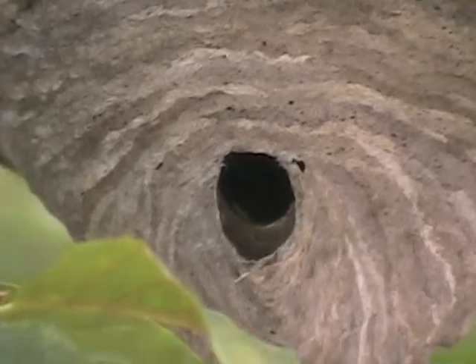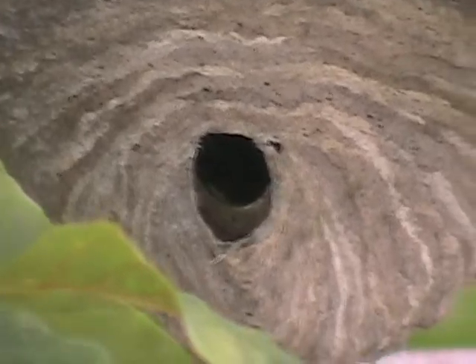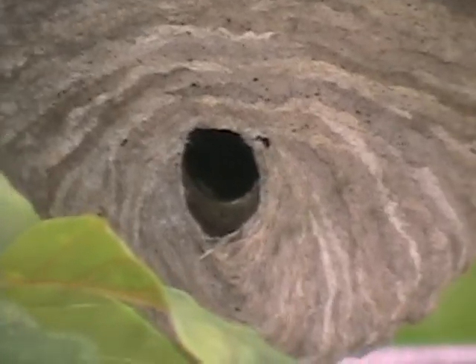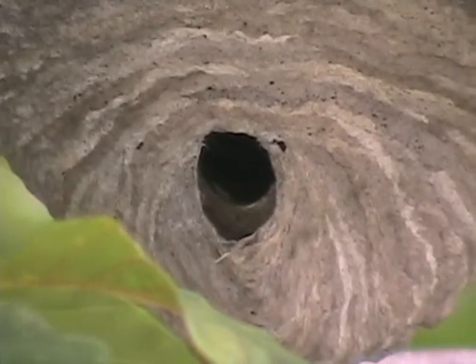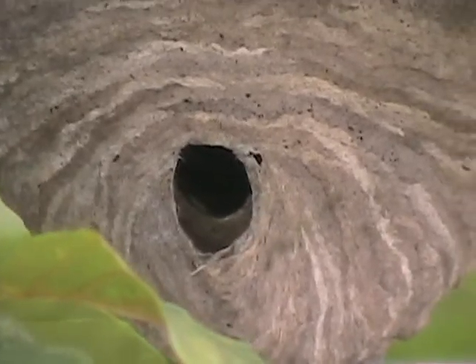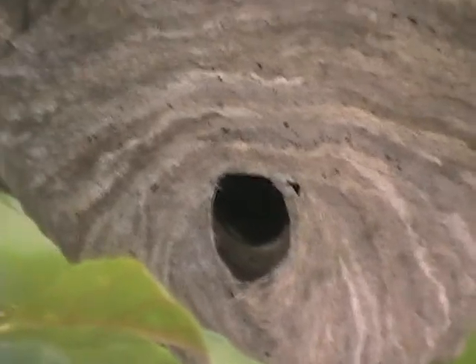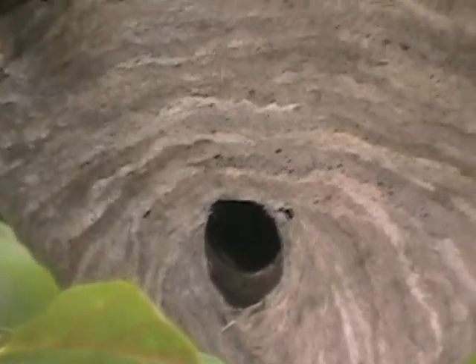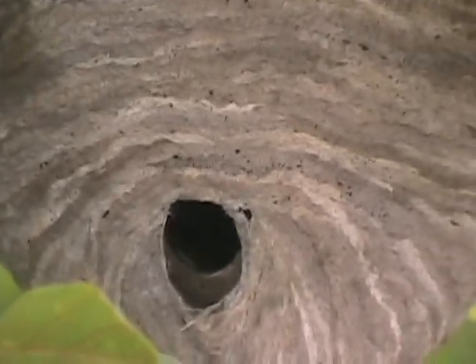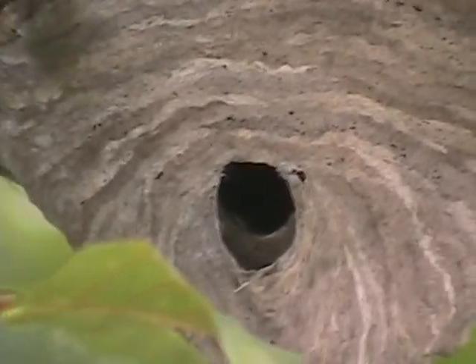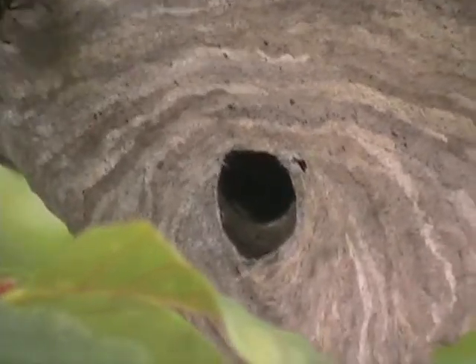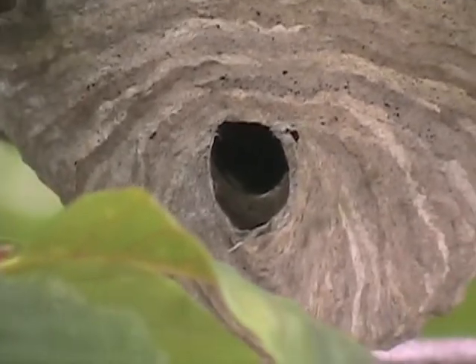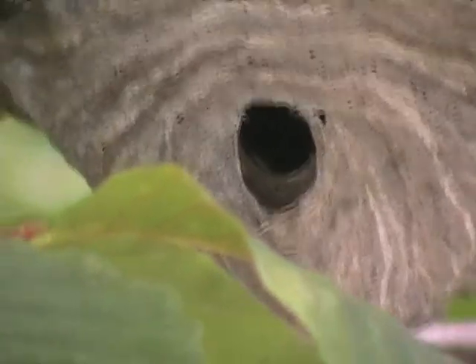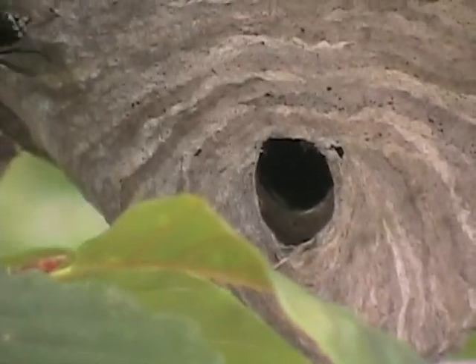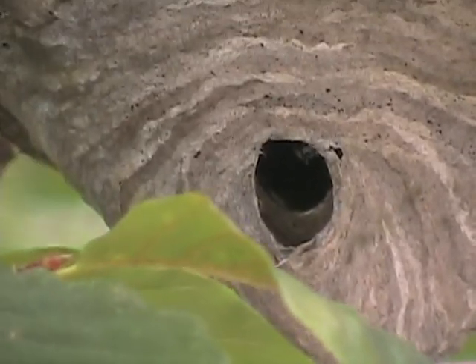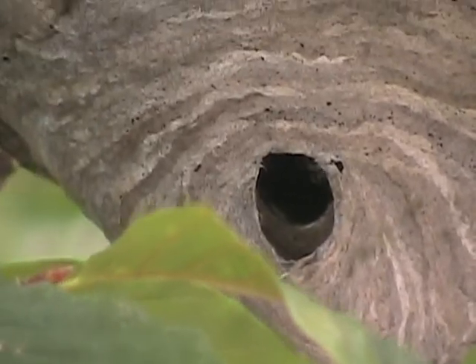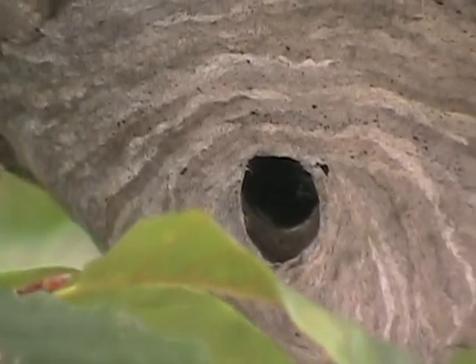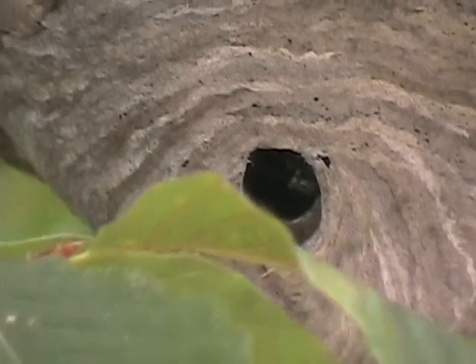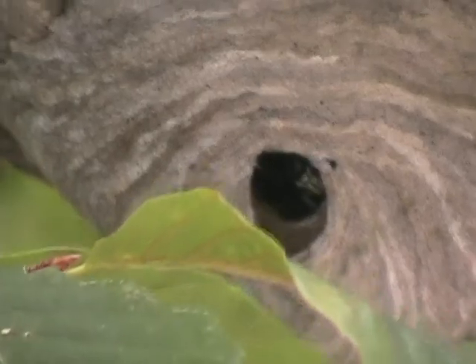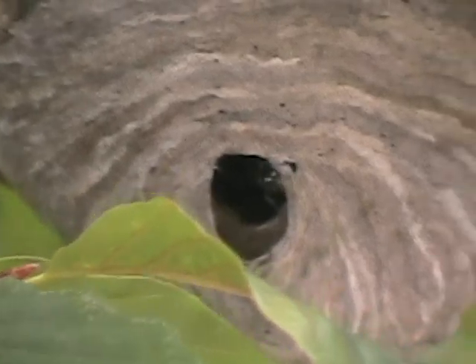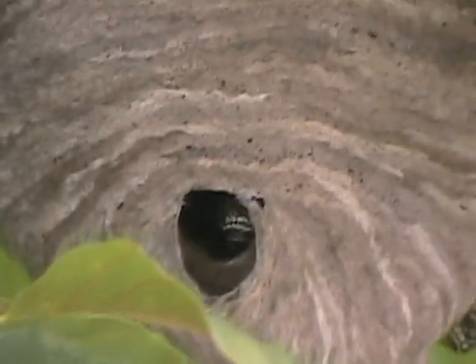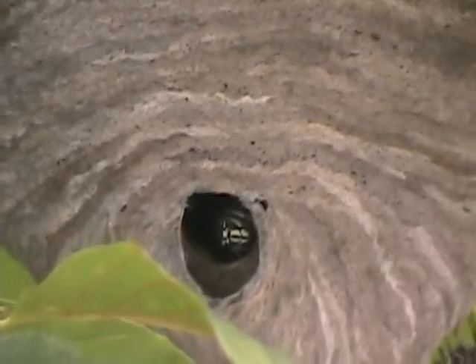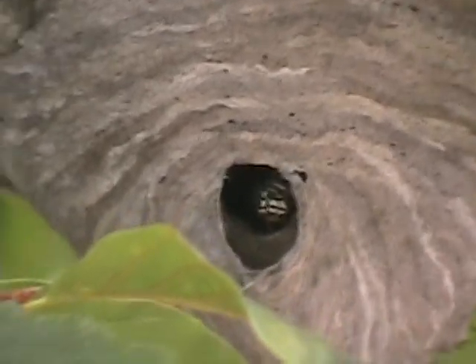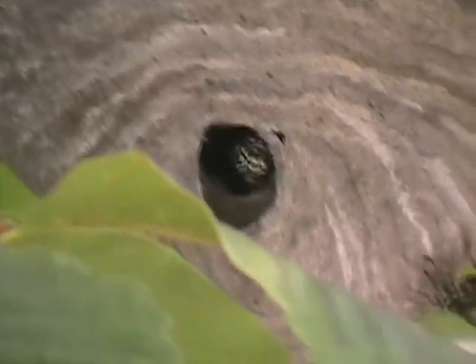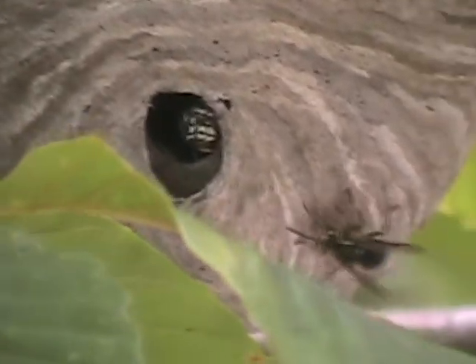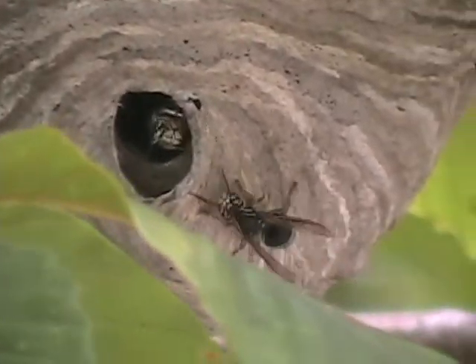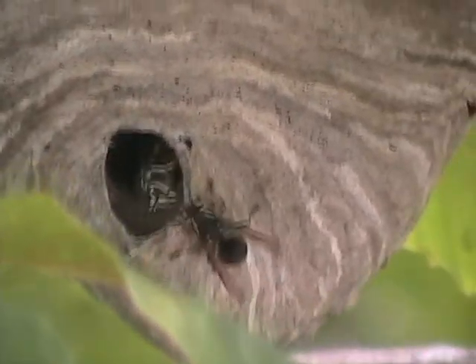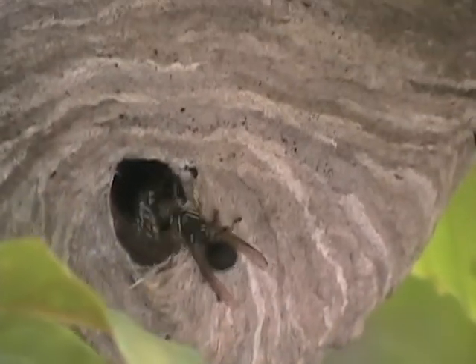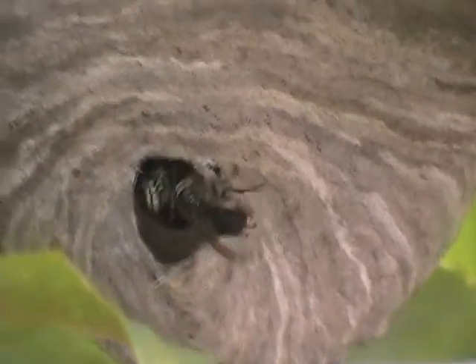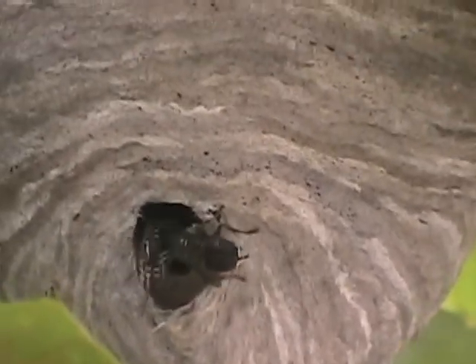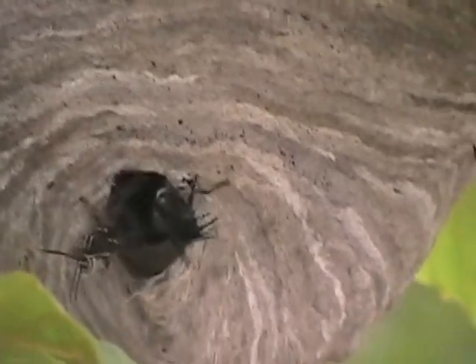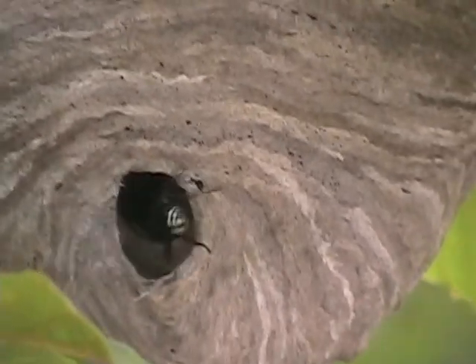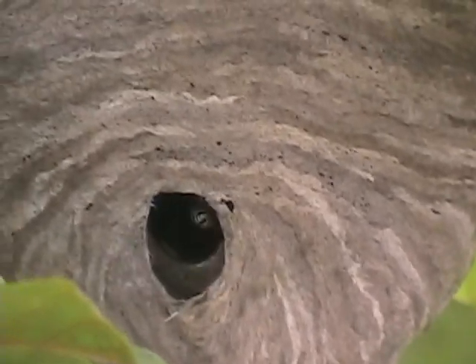Notice how the inside of their hole there is layered? Each layer is an air pocket which traps warm air, enhancing the insulation of the nest.